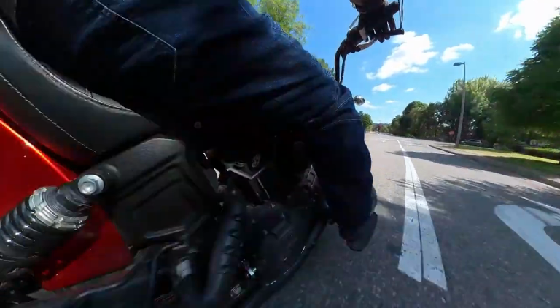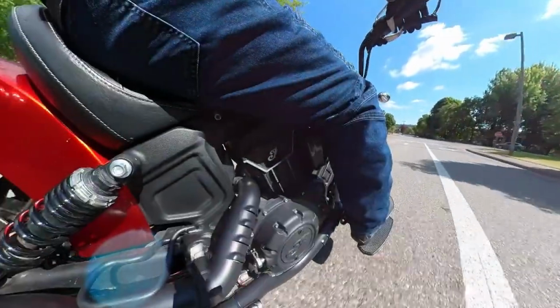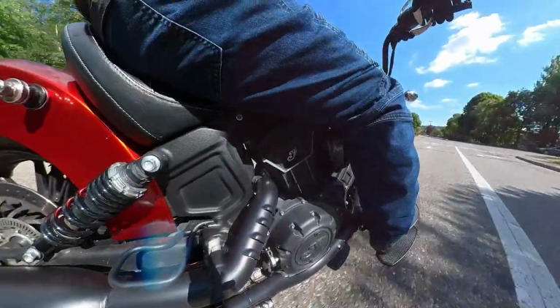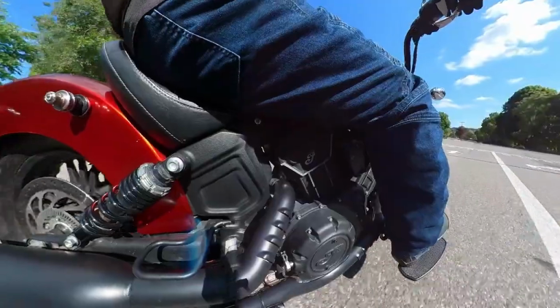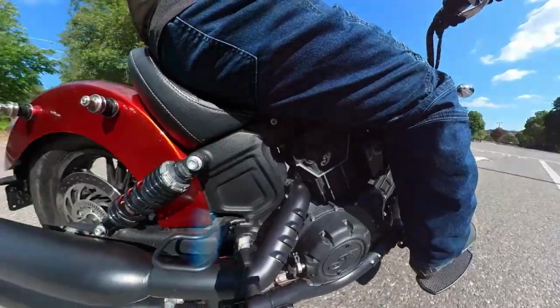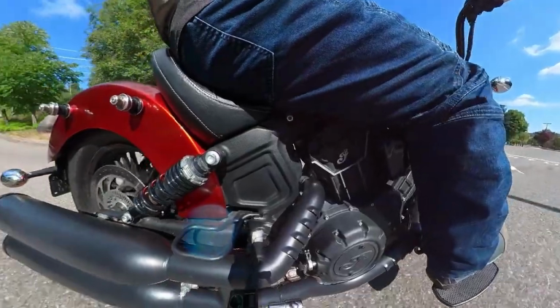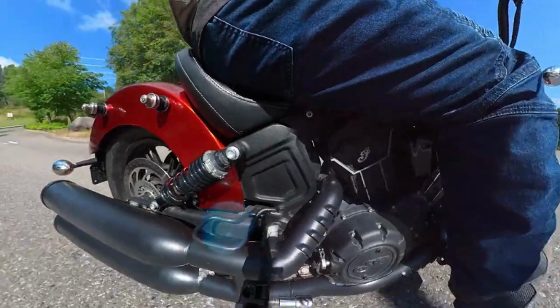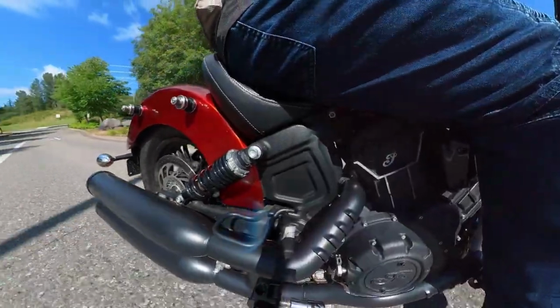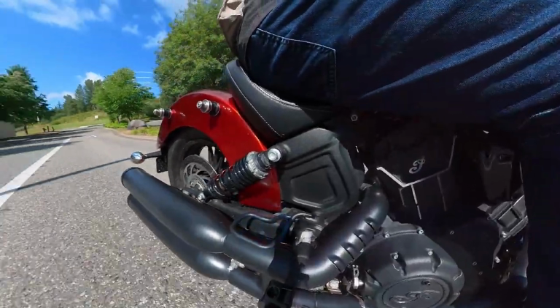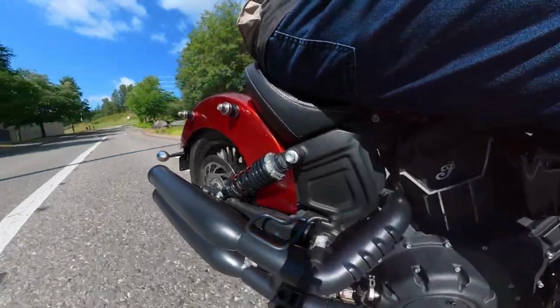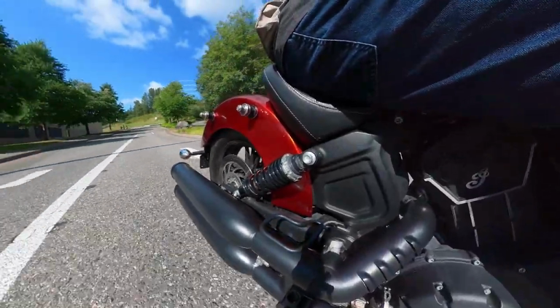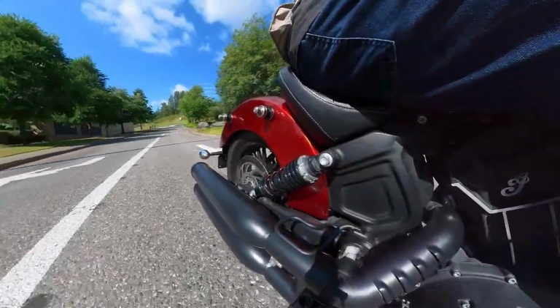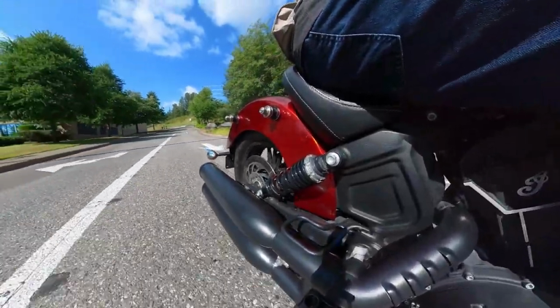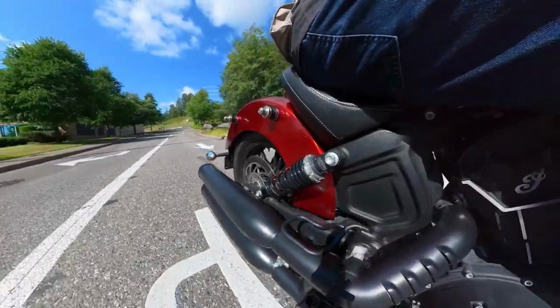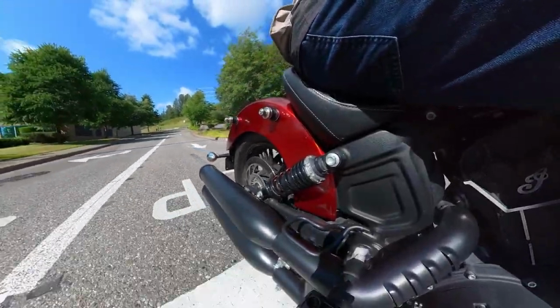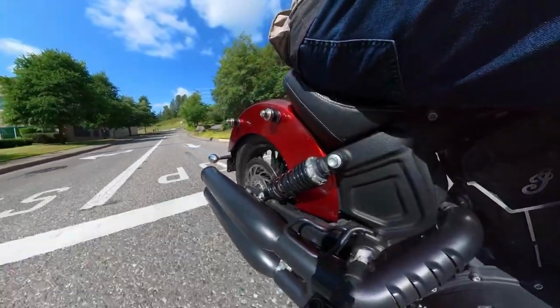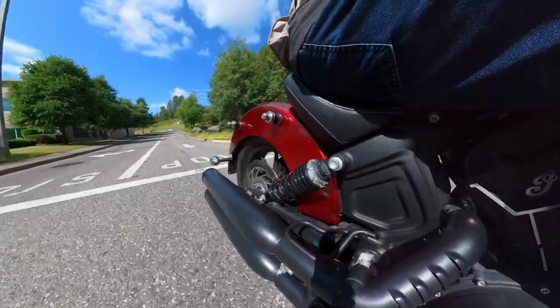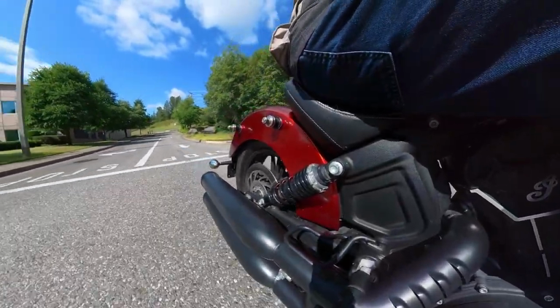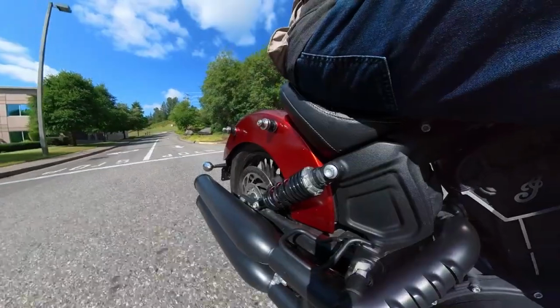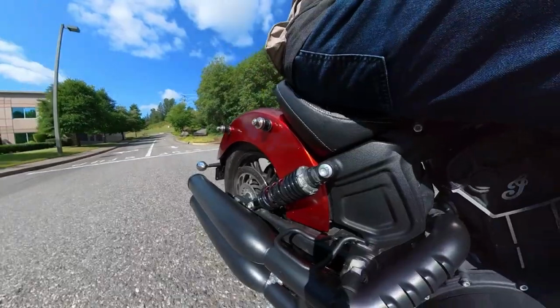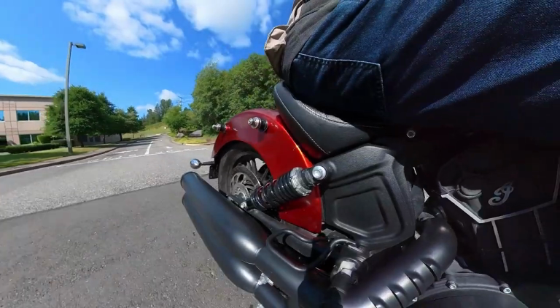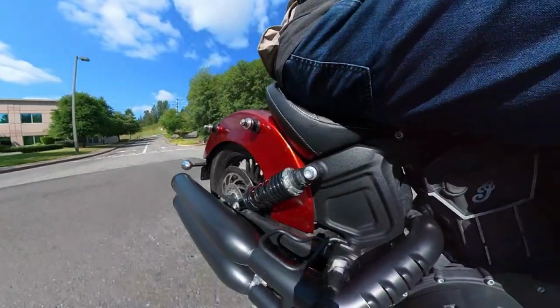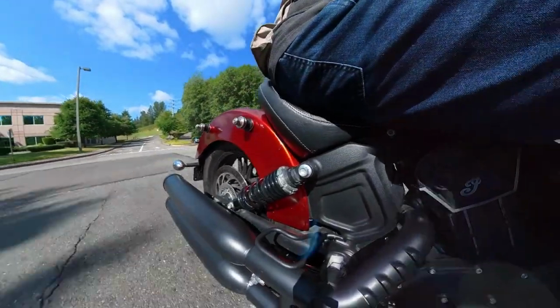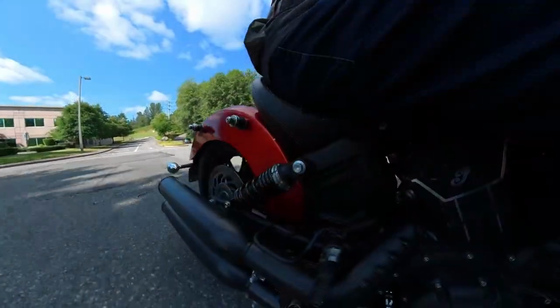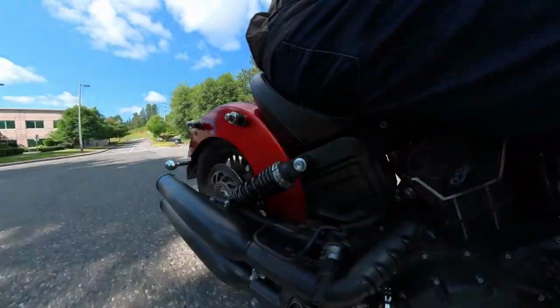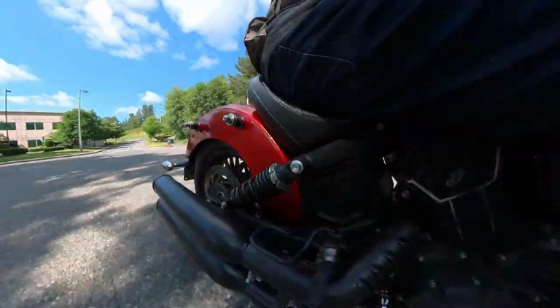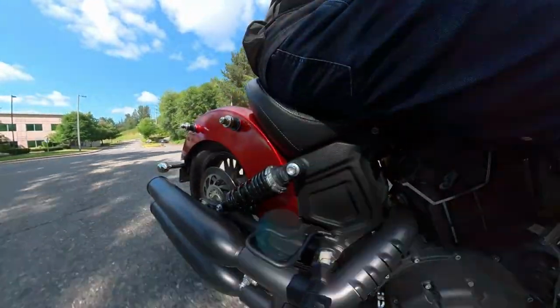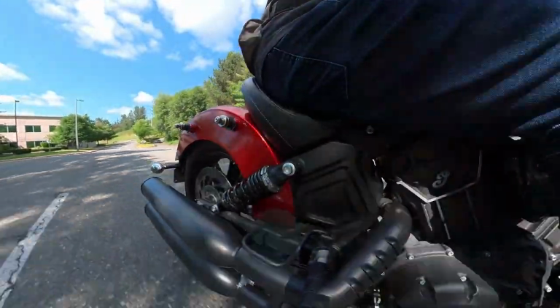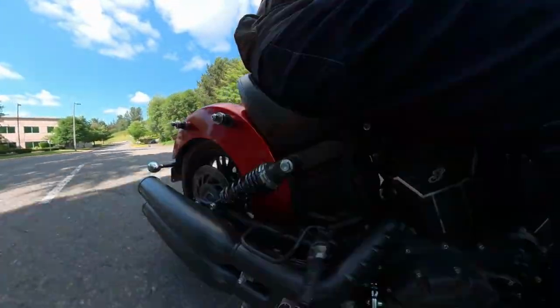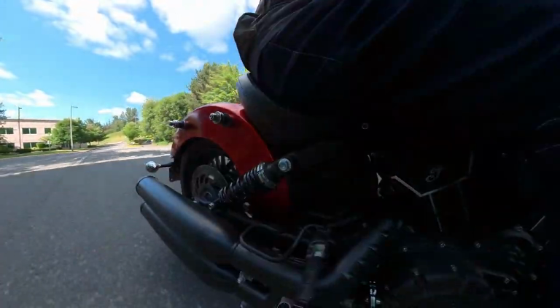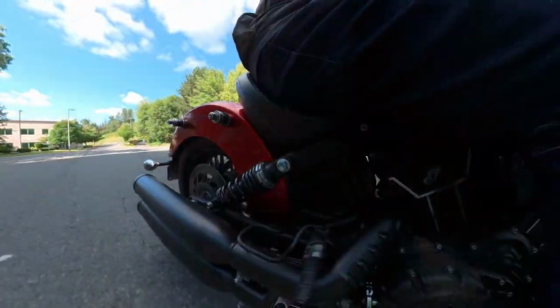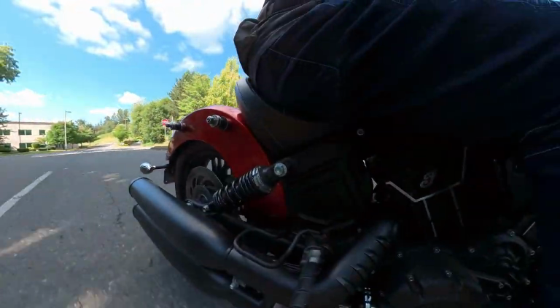It didn't look damaged, just the fork legs did, but why risk it? This is a list of everything I've done to the bike. I learned a lot about the Indian in the process and I had a lot of fun doing it.